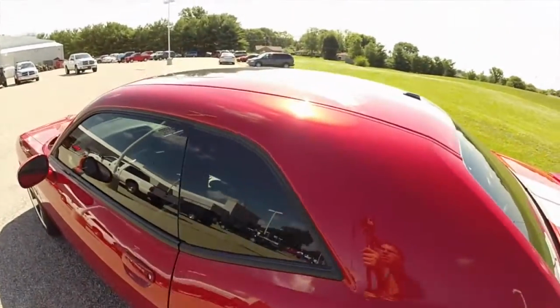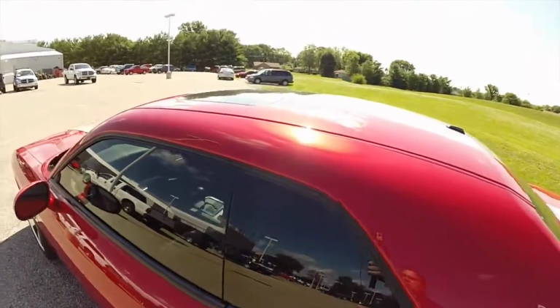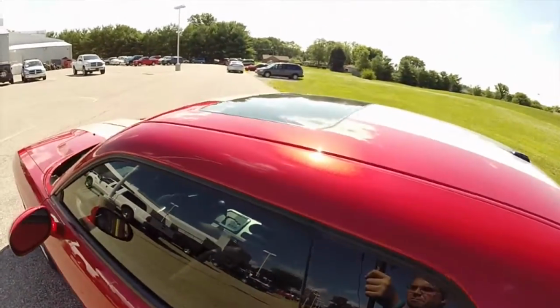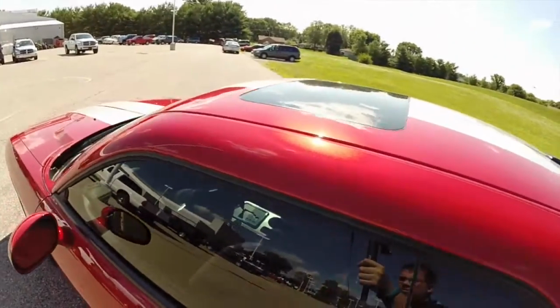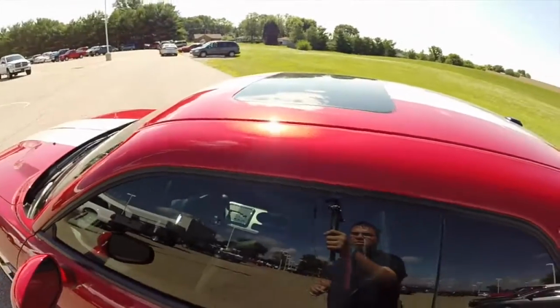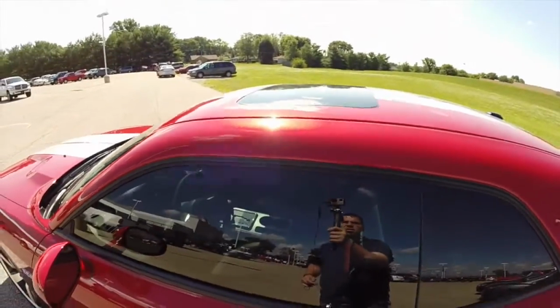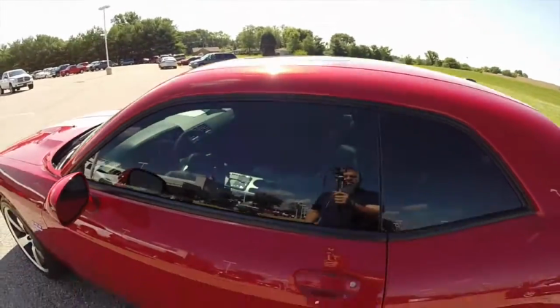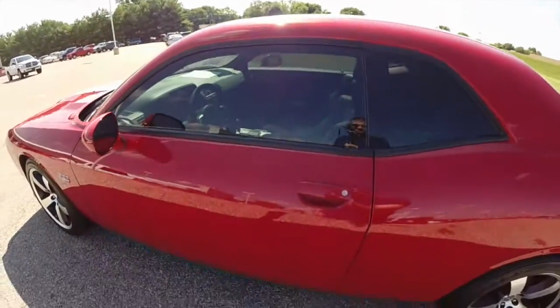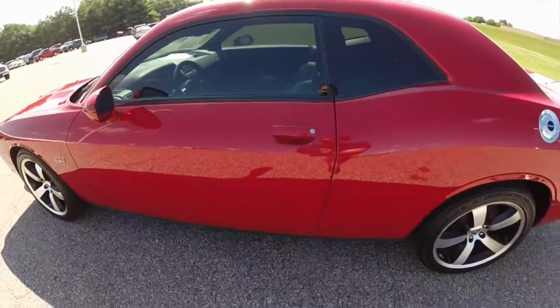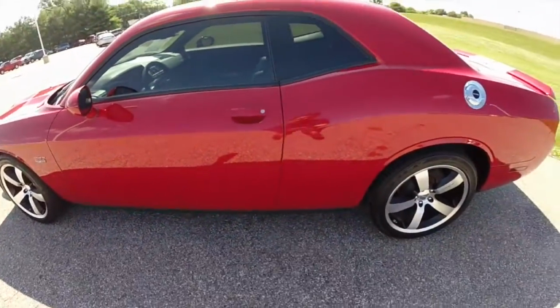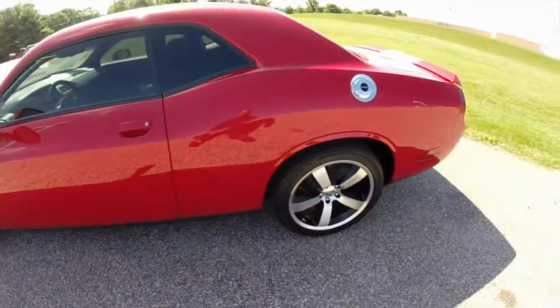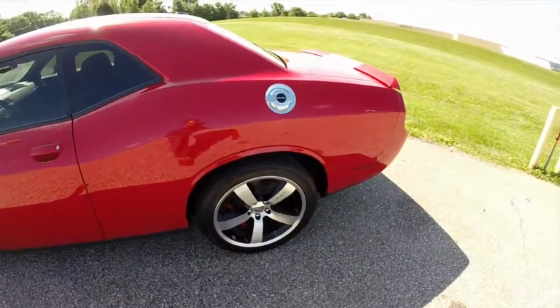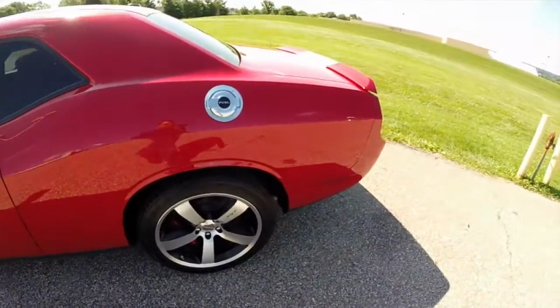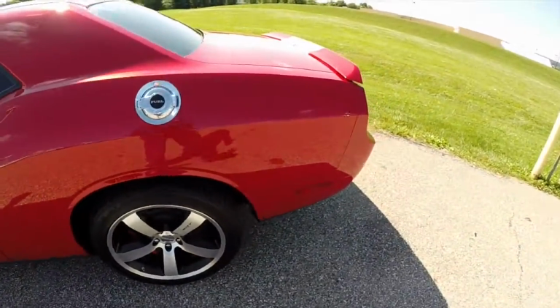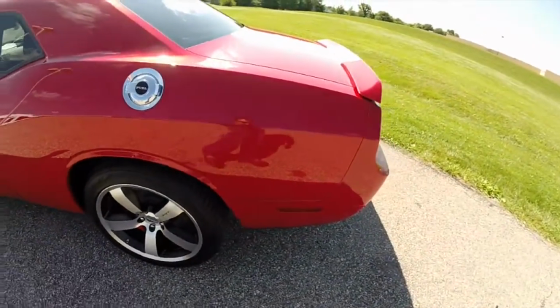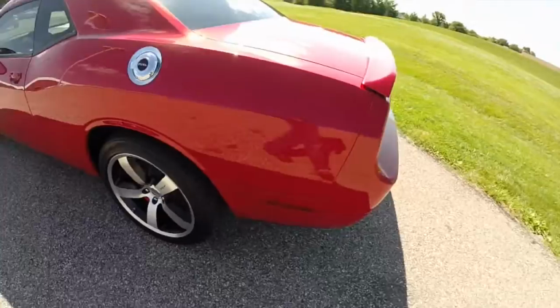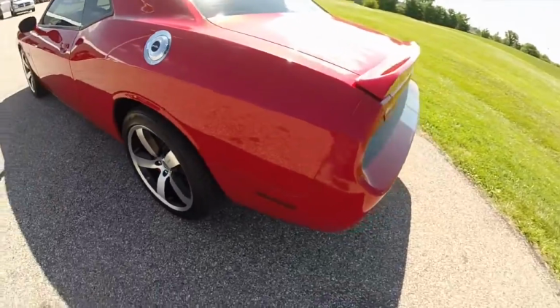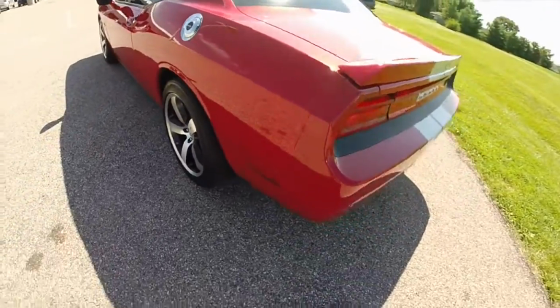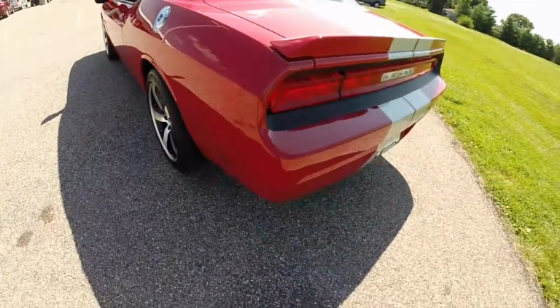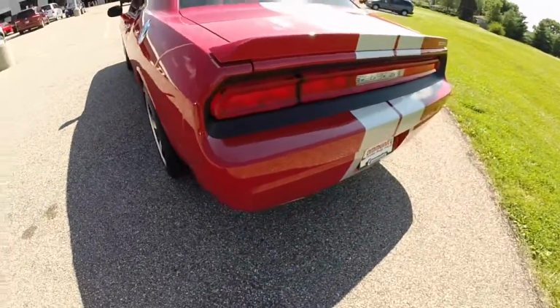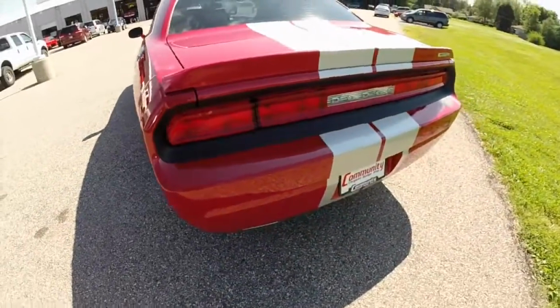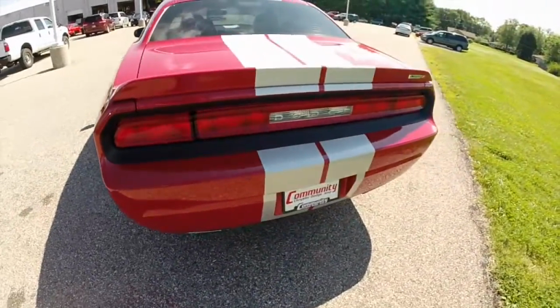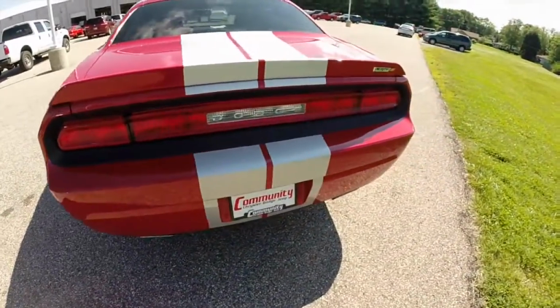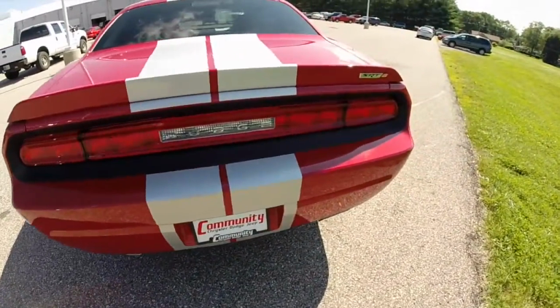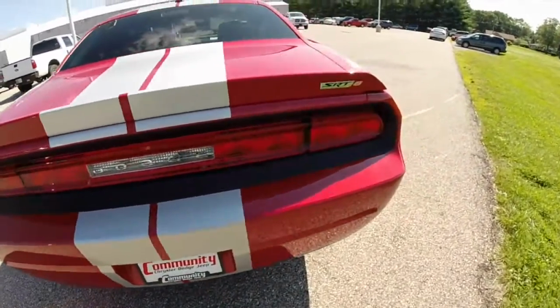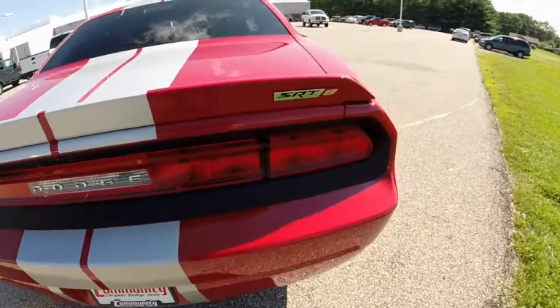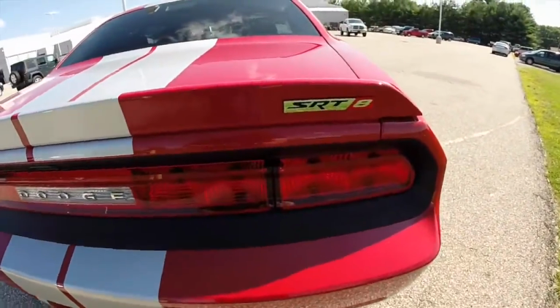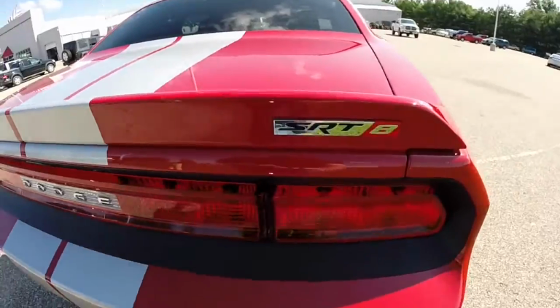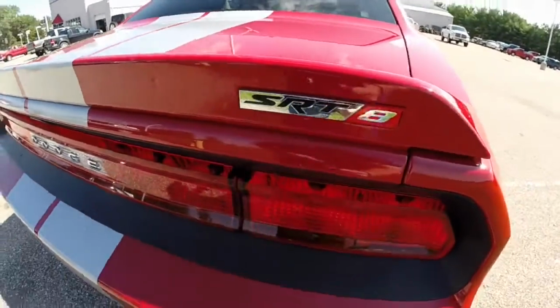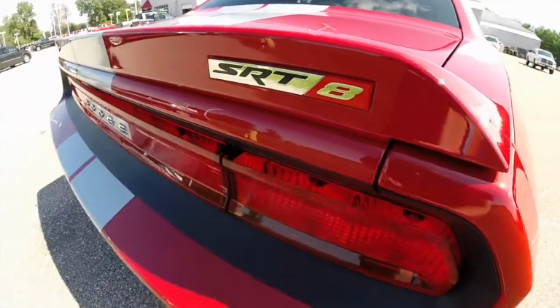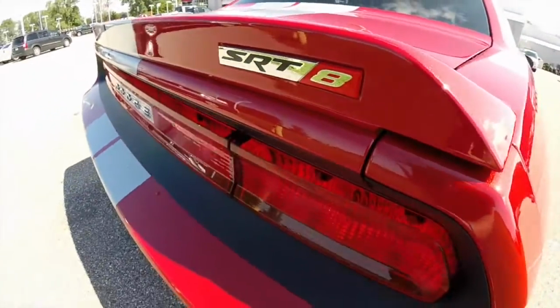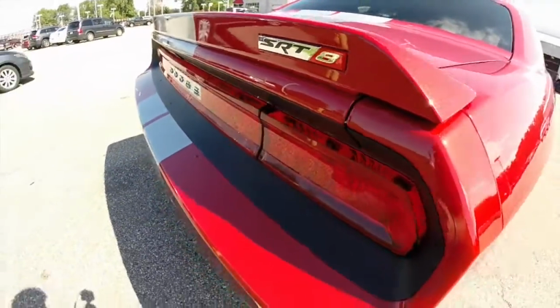The vehicle does have a sunroof and keyless entry and go. It does have the rear deck lid spoiler with the SRT8 logo.